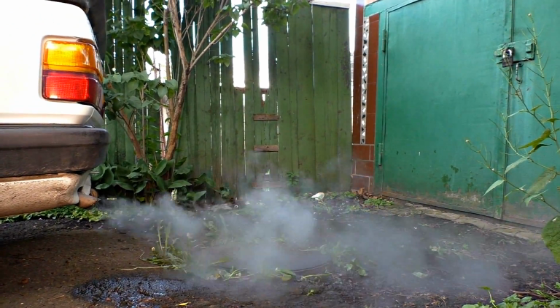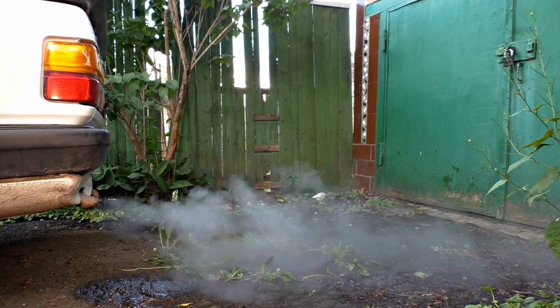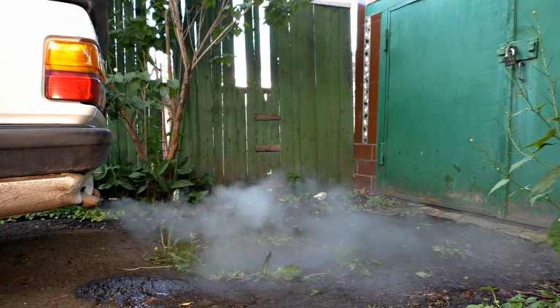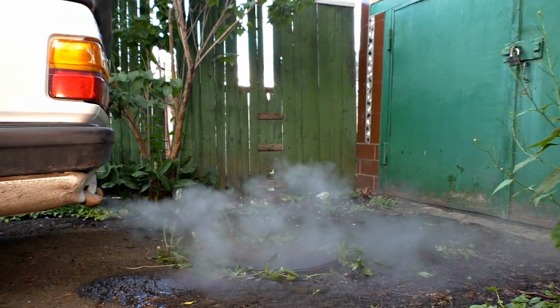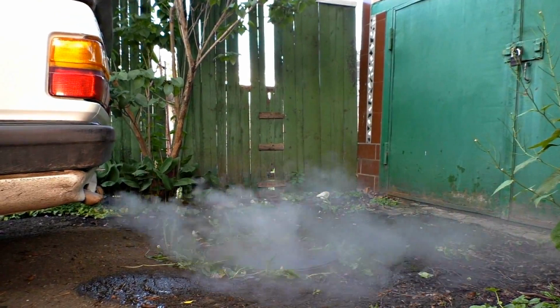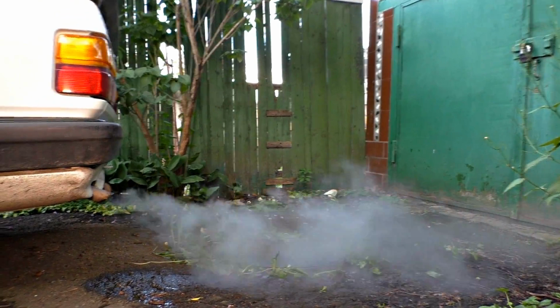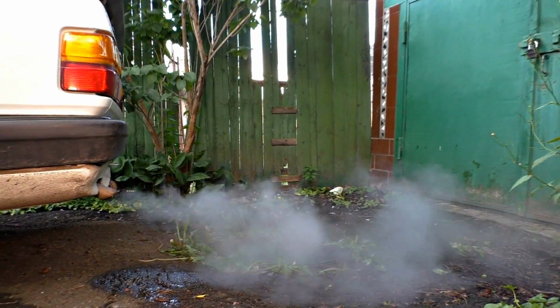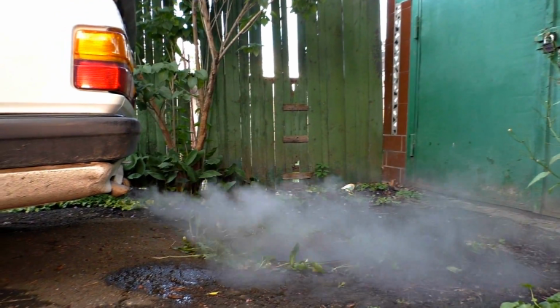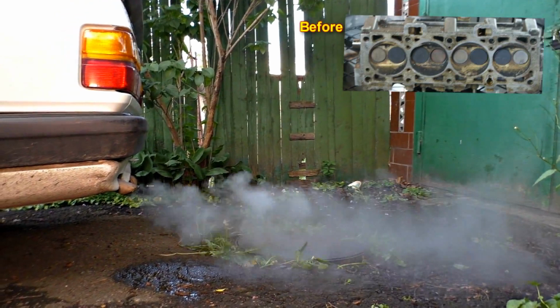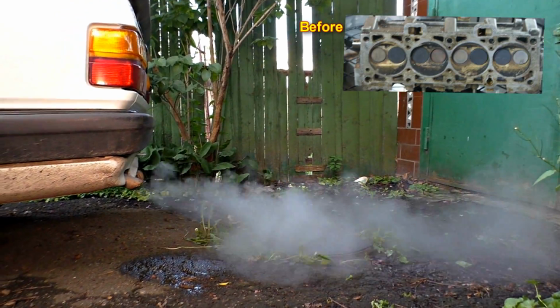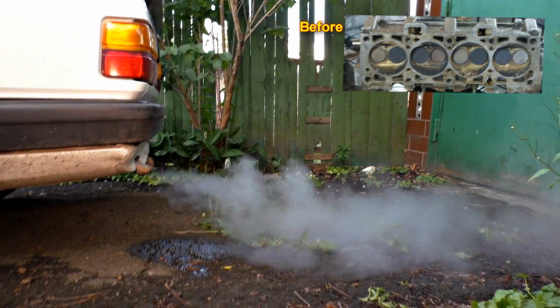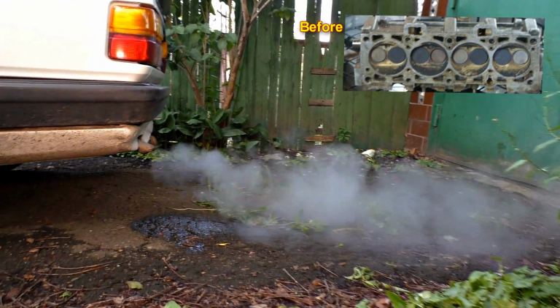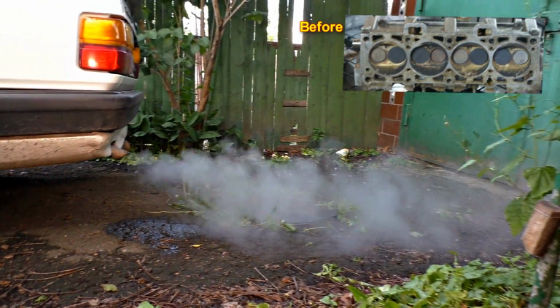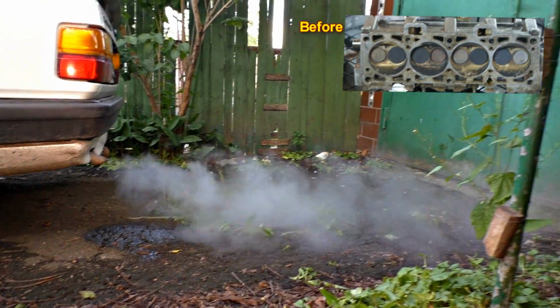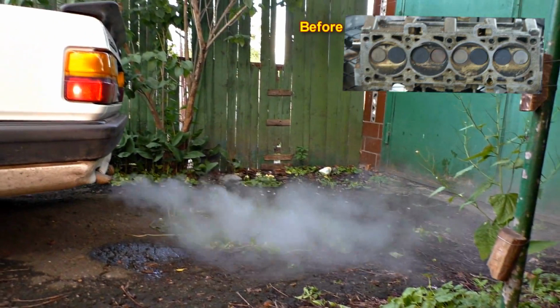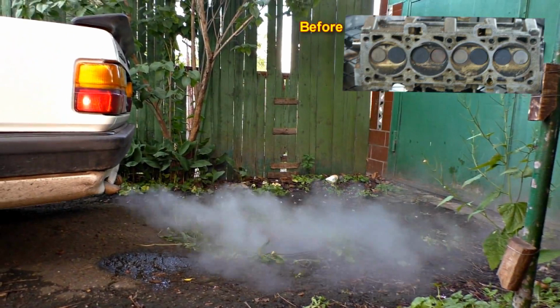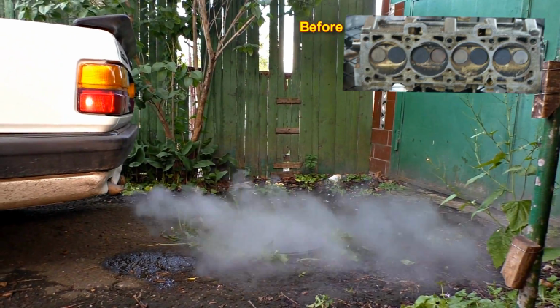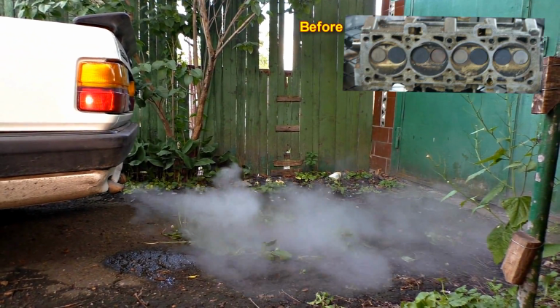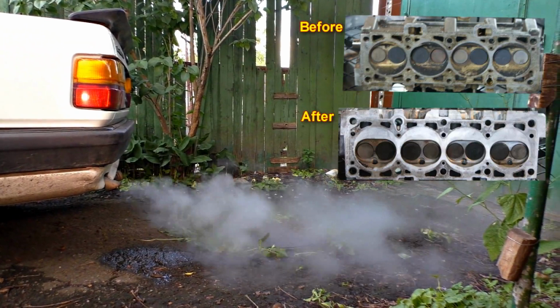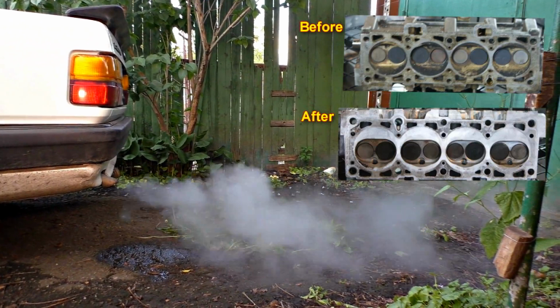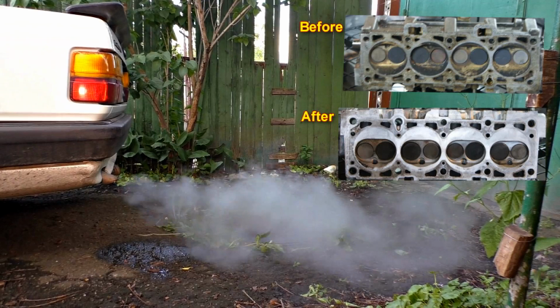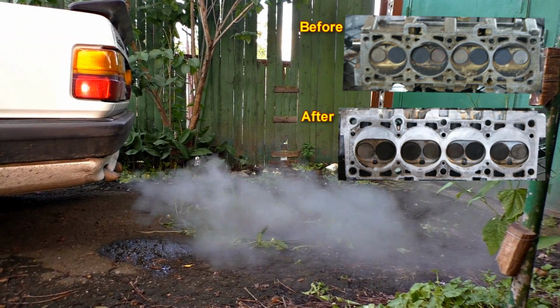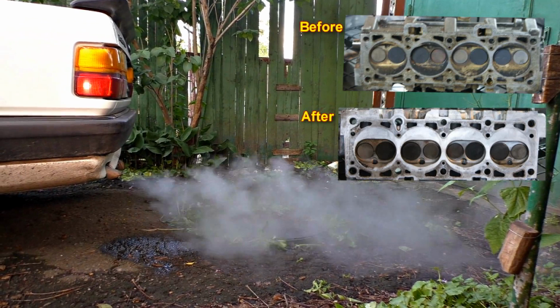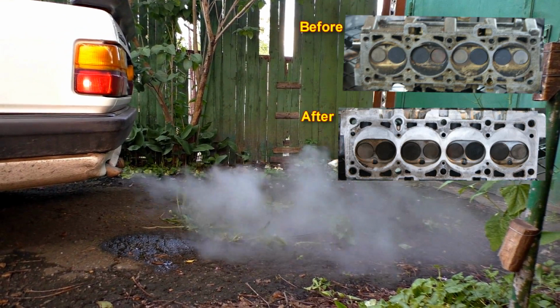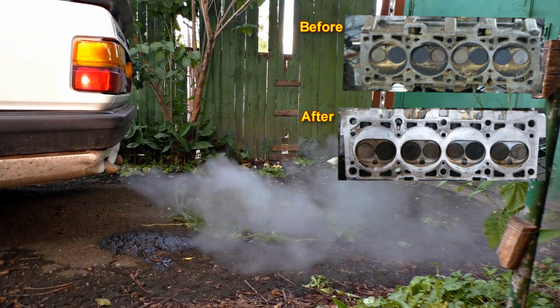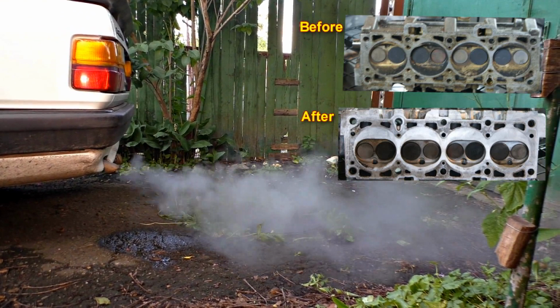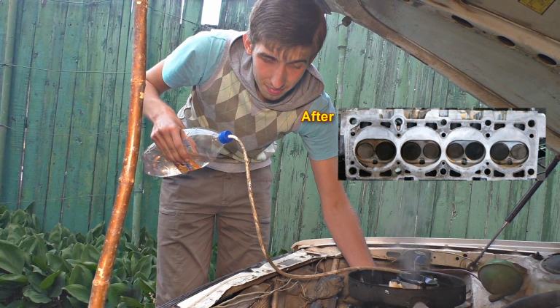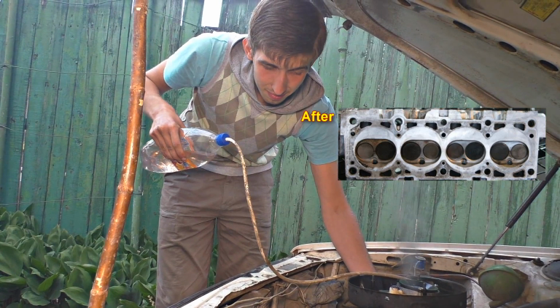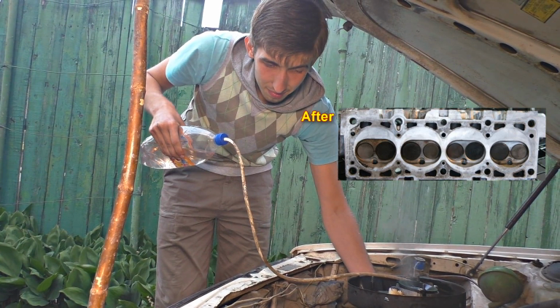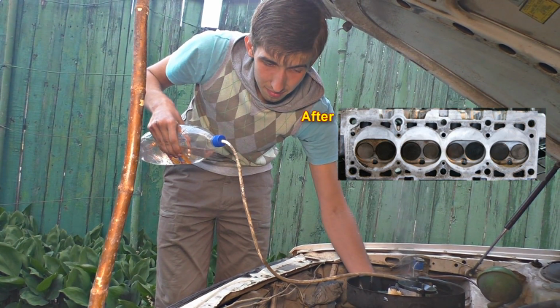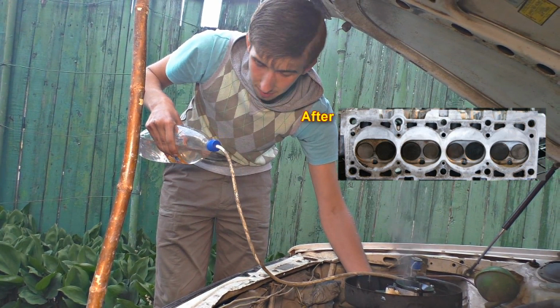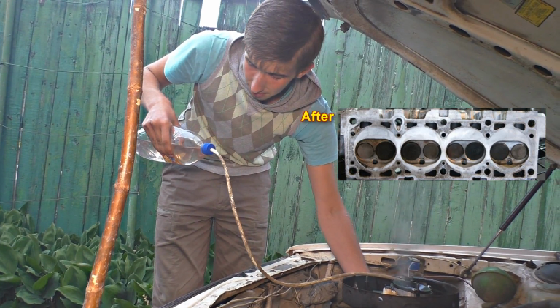Once you have decarbonized the engine, problems such as overuse of engine oil, low compression, pinging, drops in engine rotation, overuse of petrol, and low power will be gone.